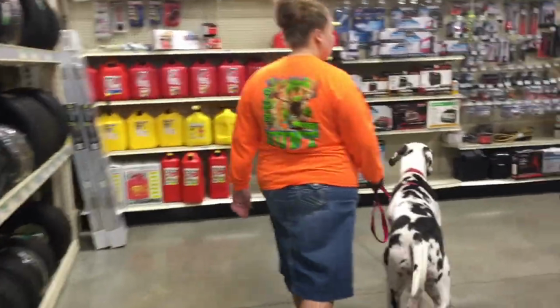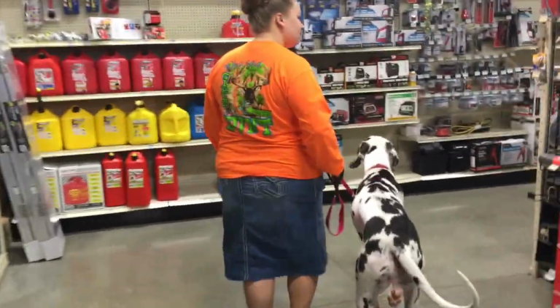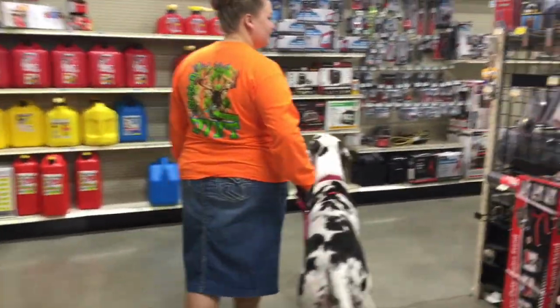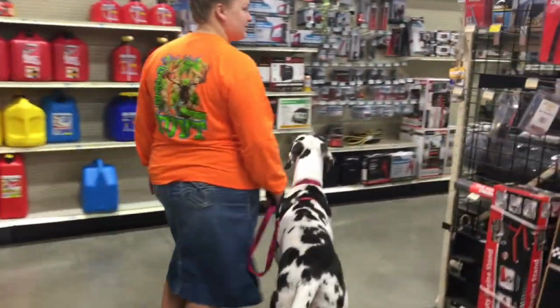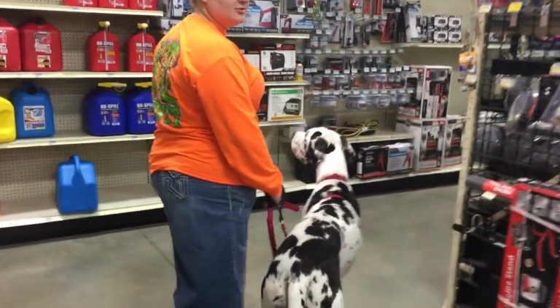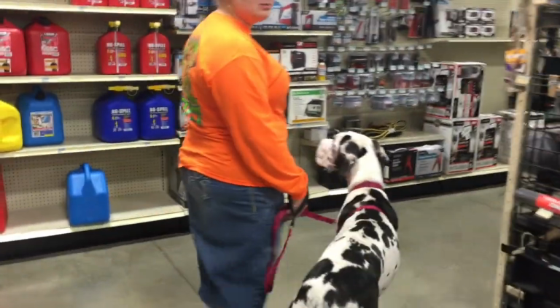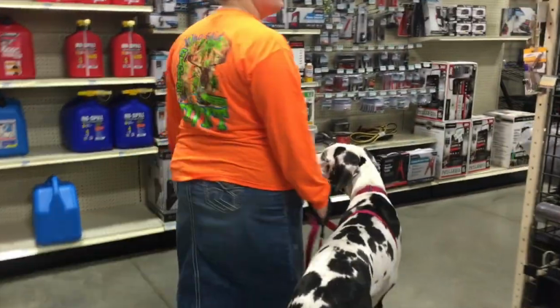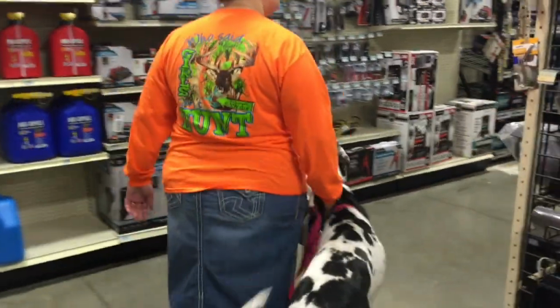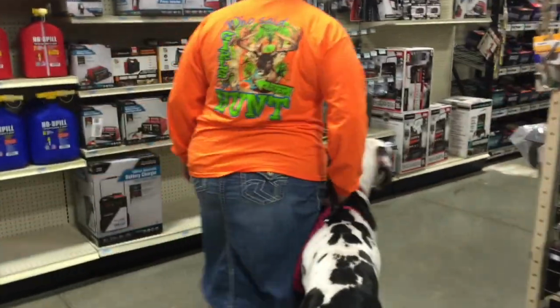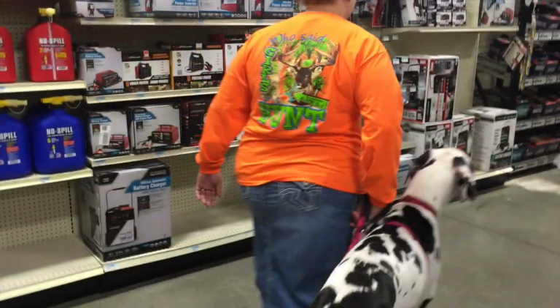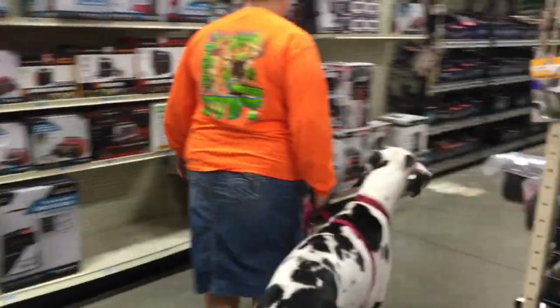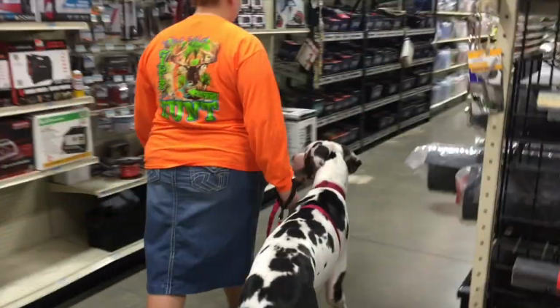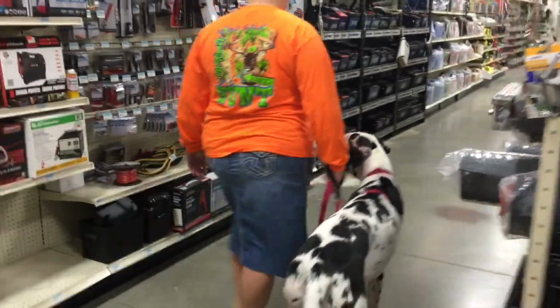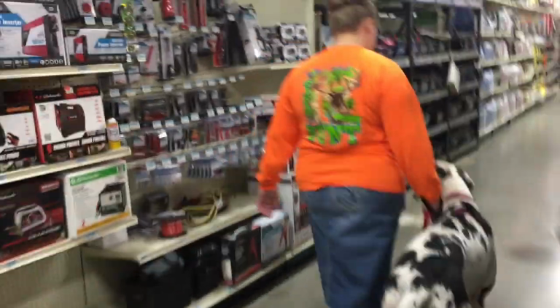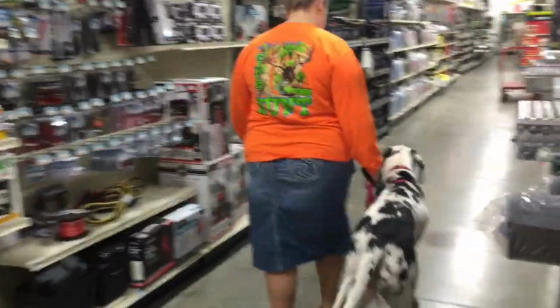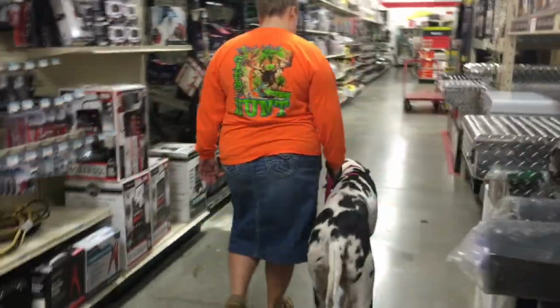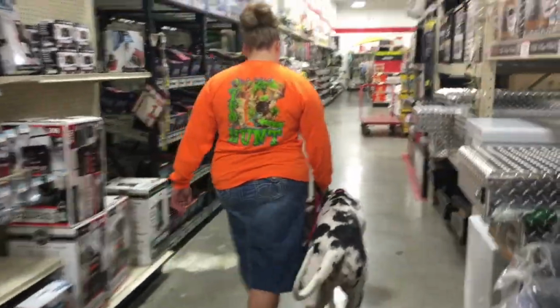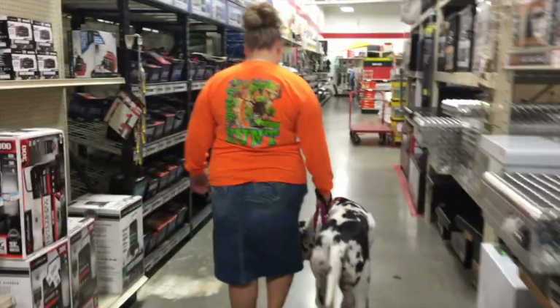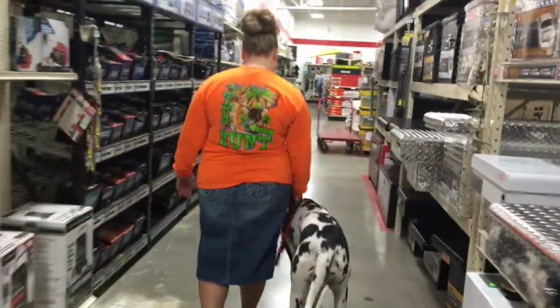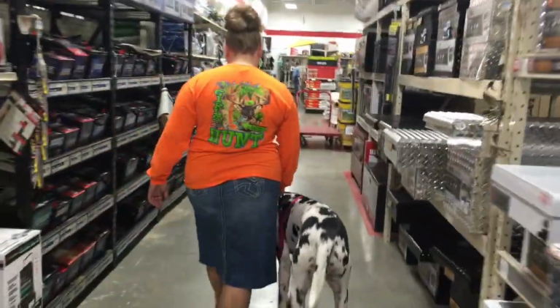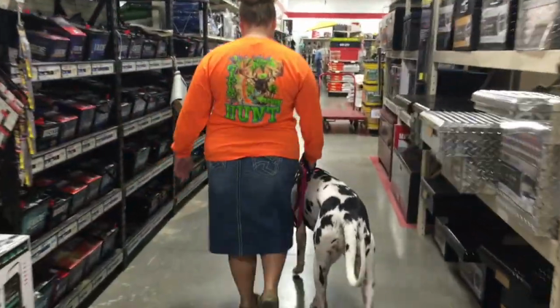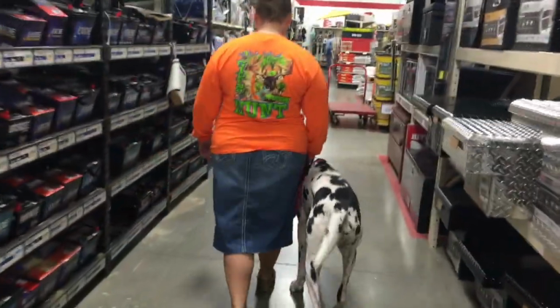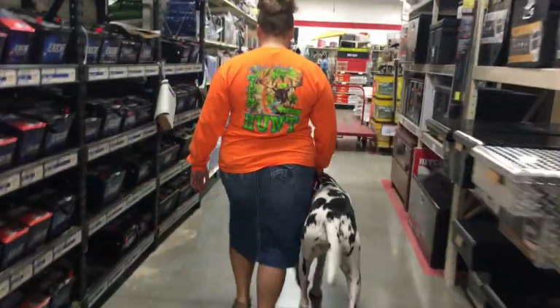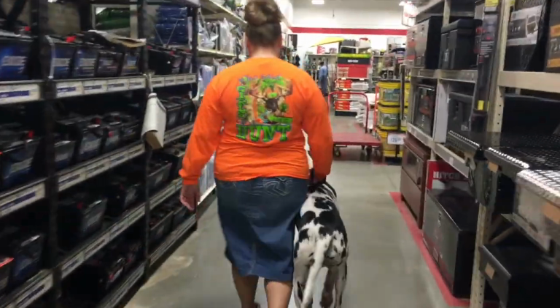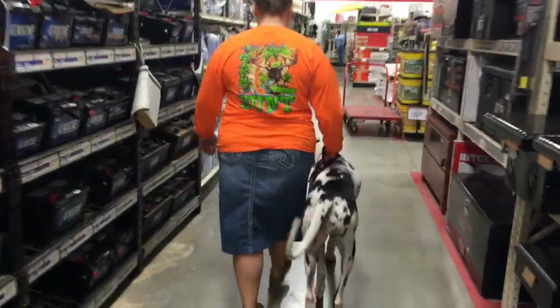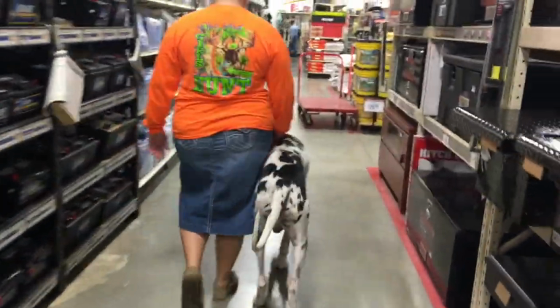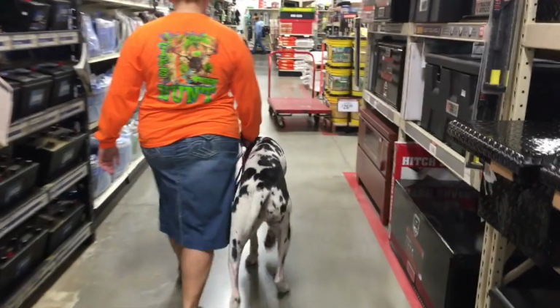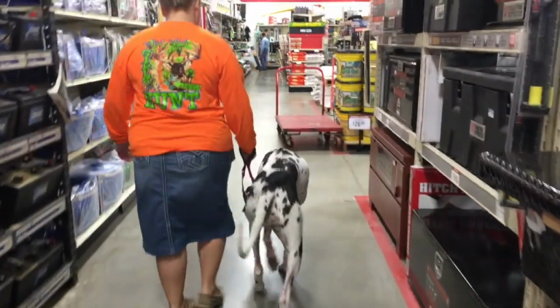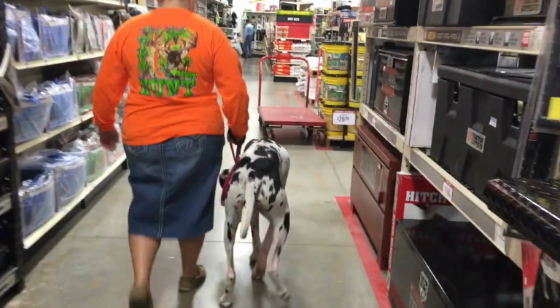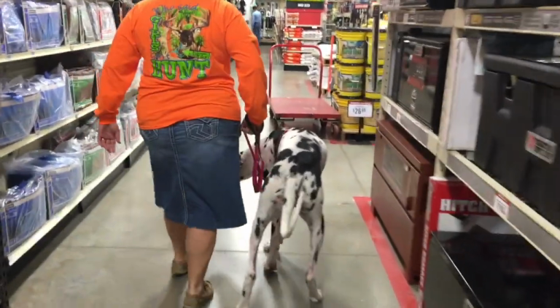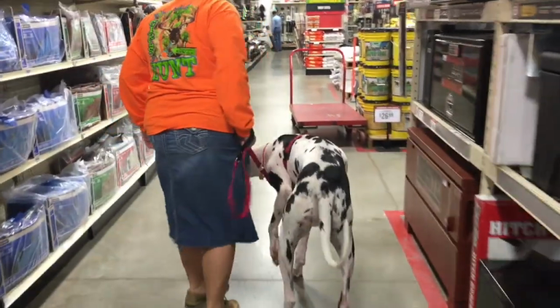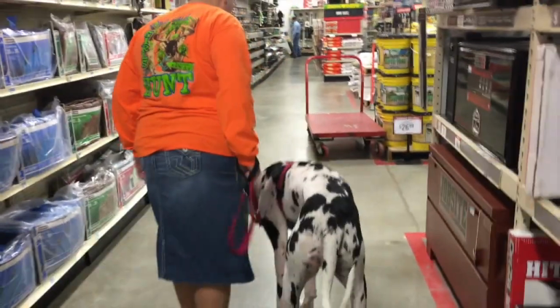We've stopped two times to meet people — six different people total — and she's liking it, she's enjoying it. I think it's good for her. We'll see. Lucy, you having fun?